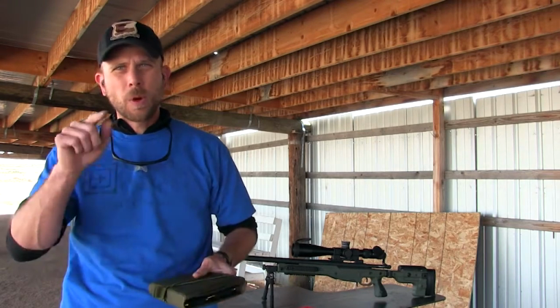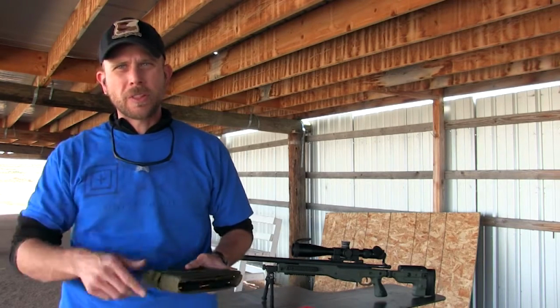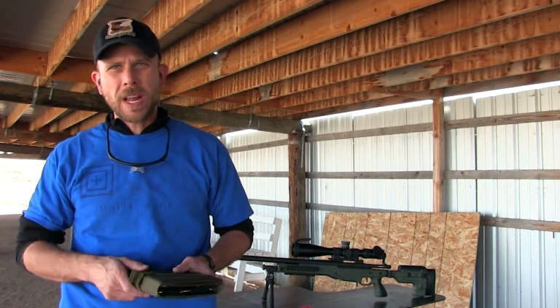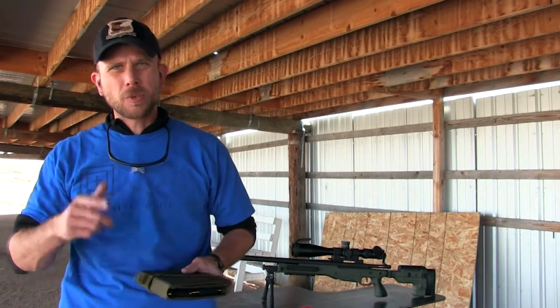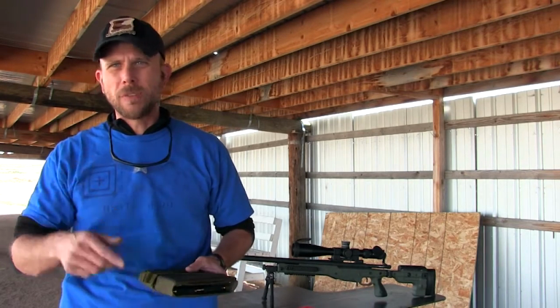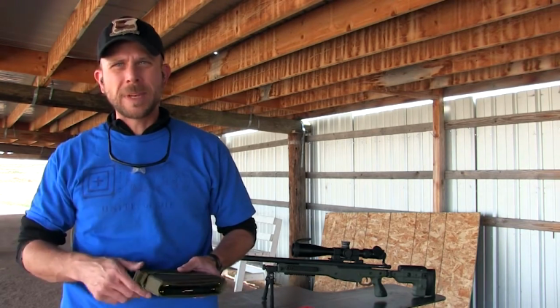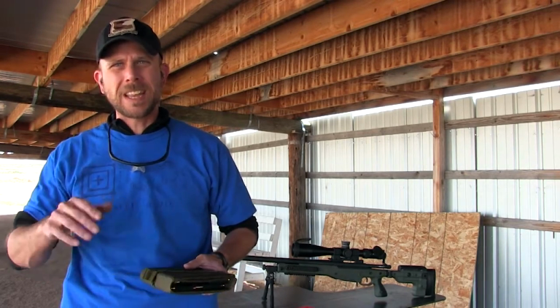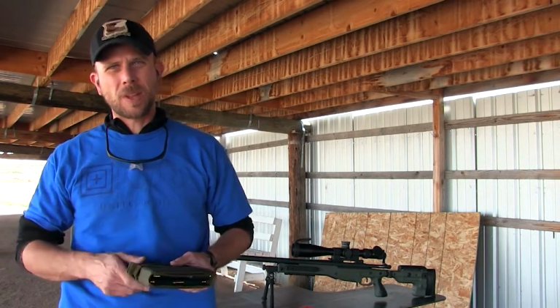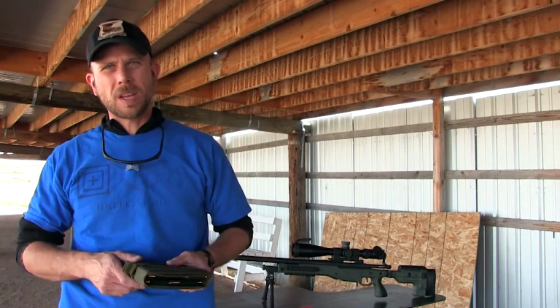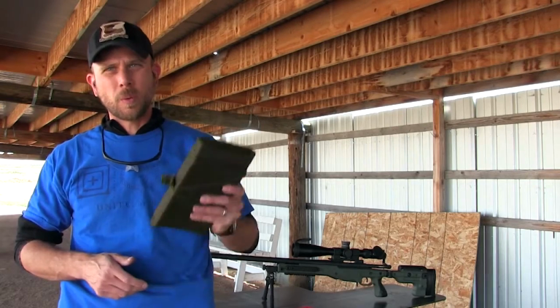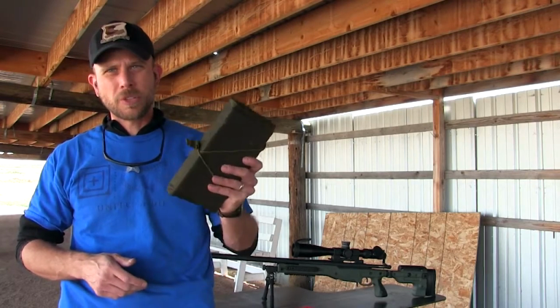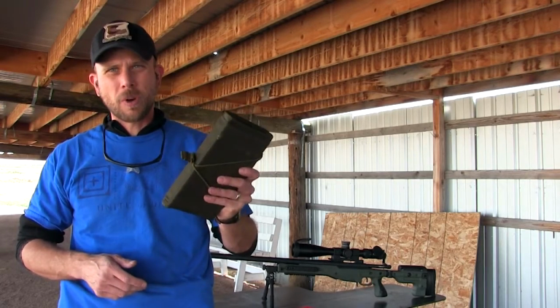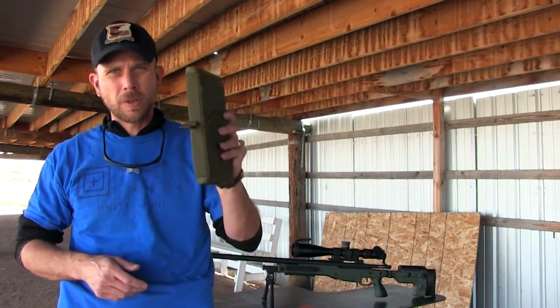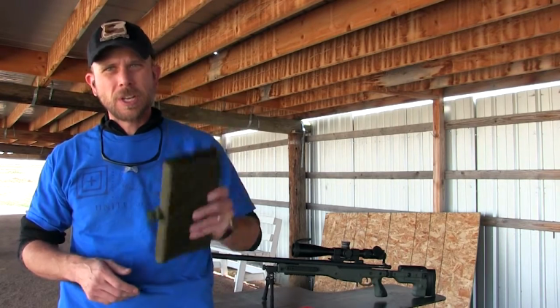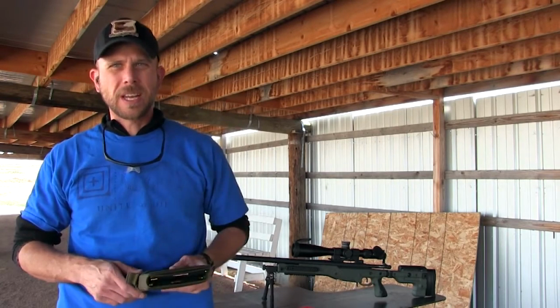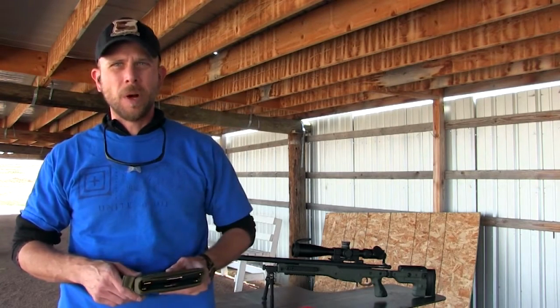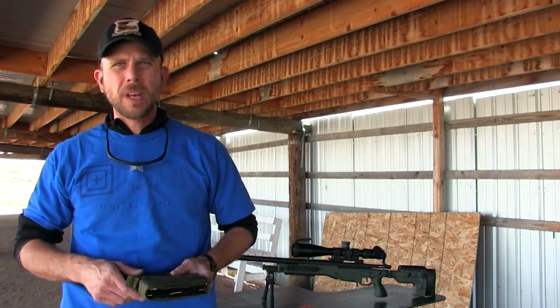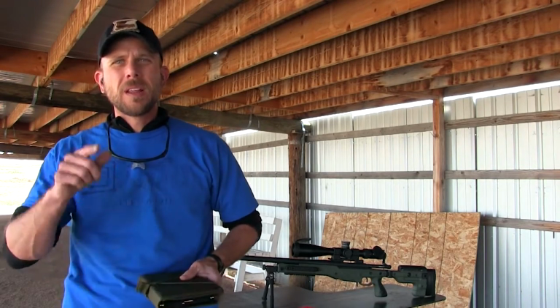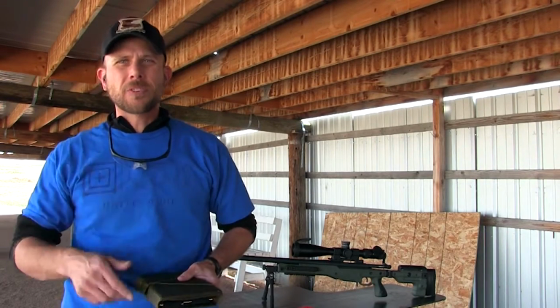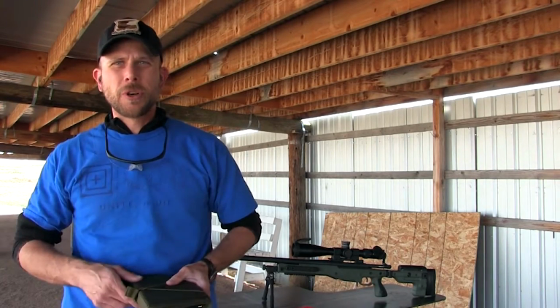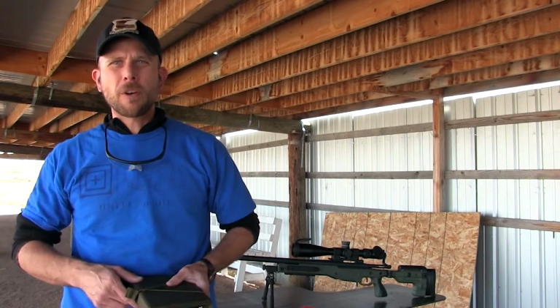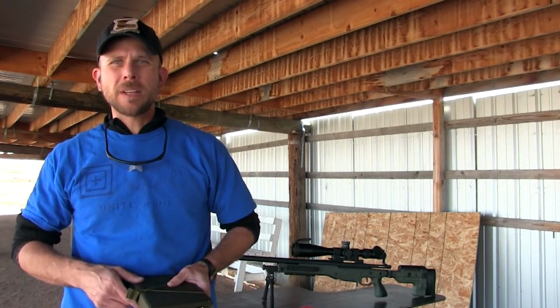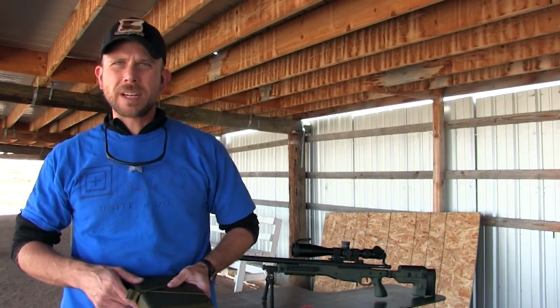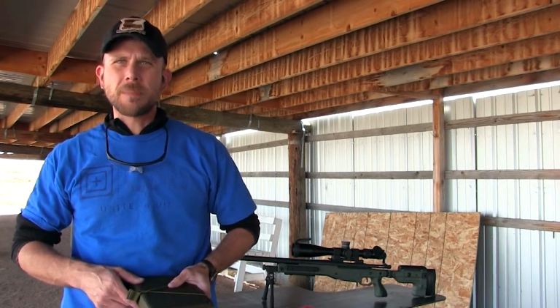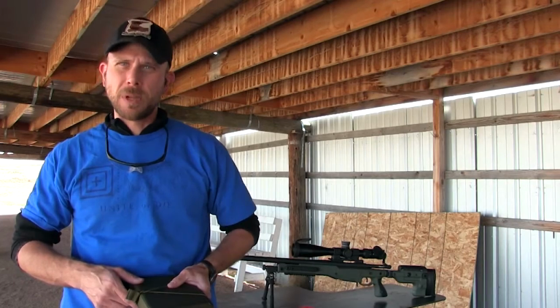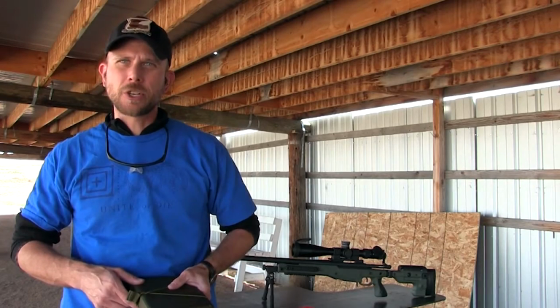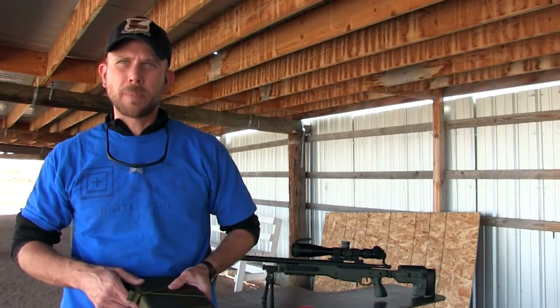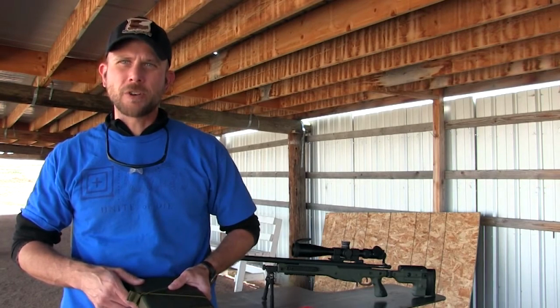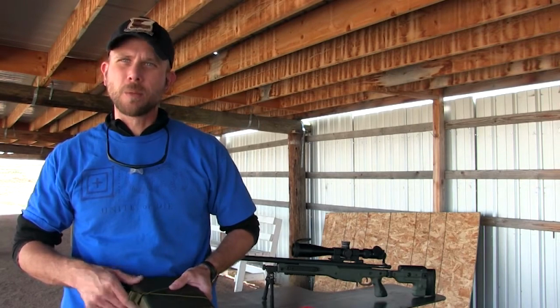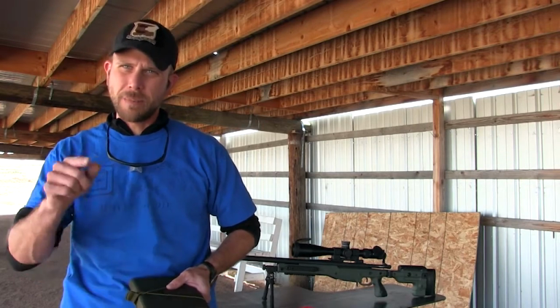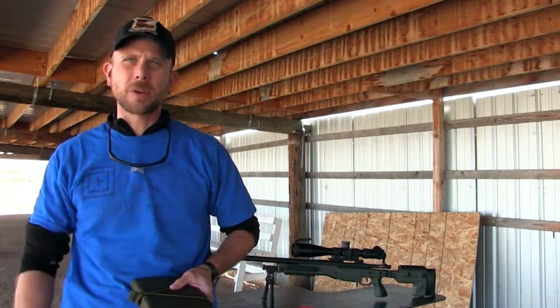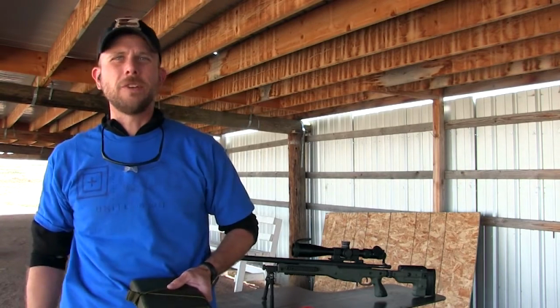Whether you're at the range, doing load development, anything you can think of with Precision Rifle — you need to get one. Thanks for tuning in everybody. Until next time, keep your blades sharp, your powder dry, we'll see you back at the range.